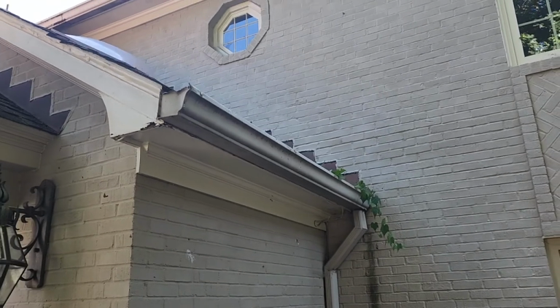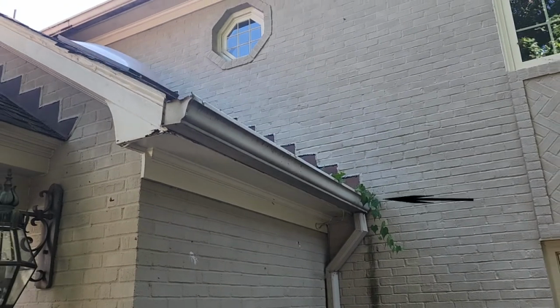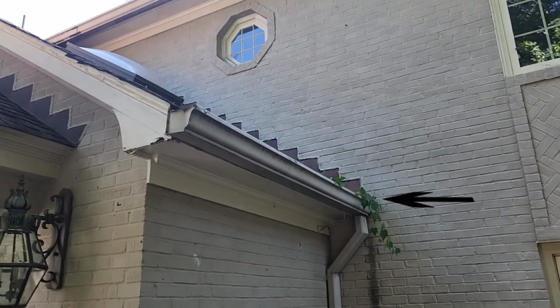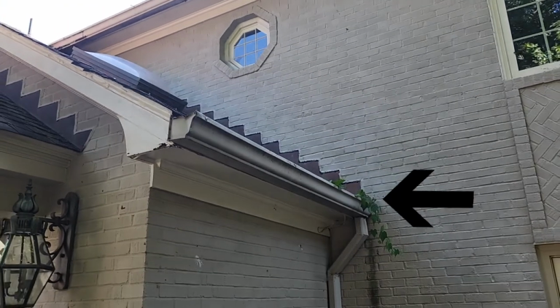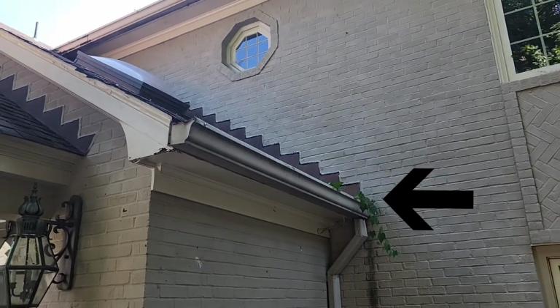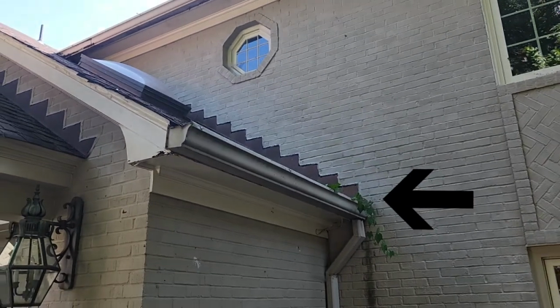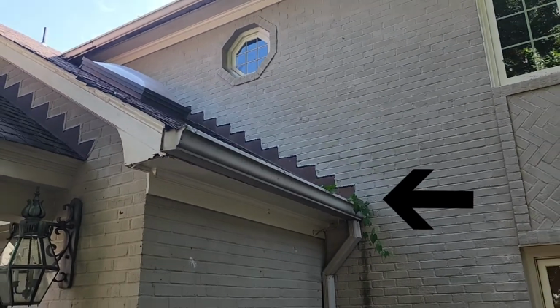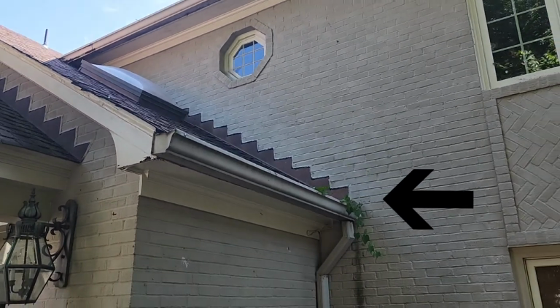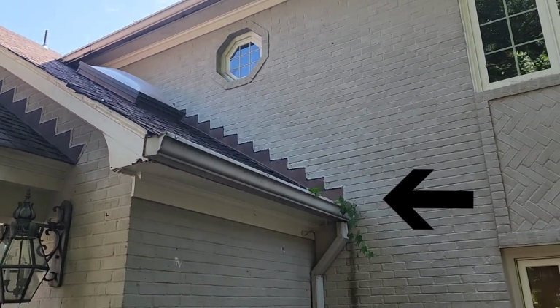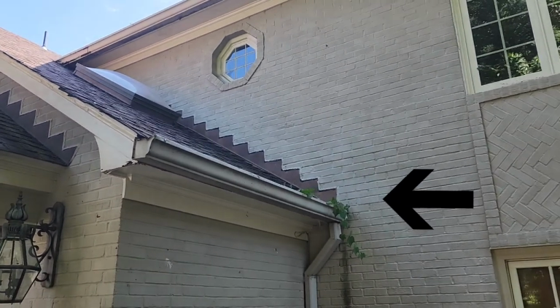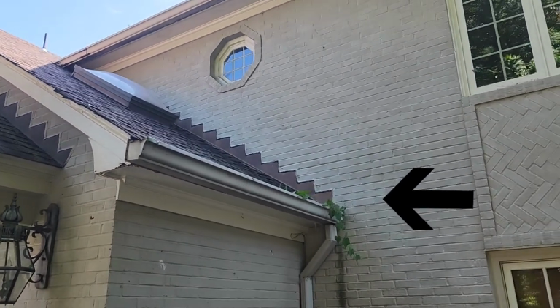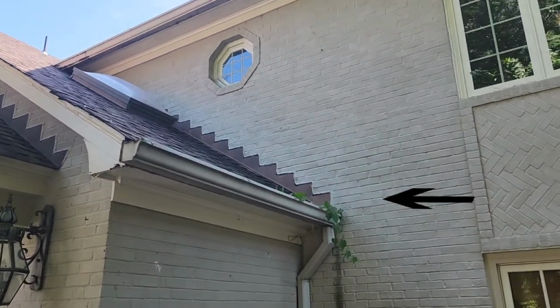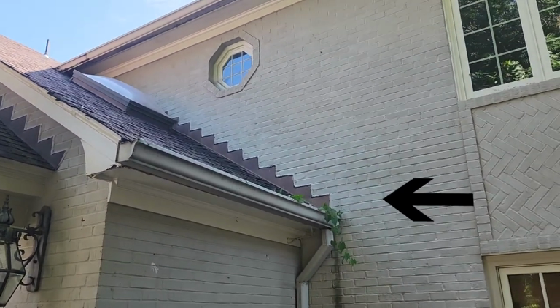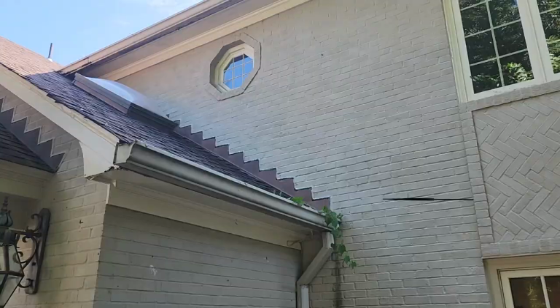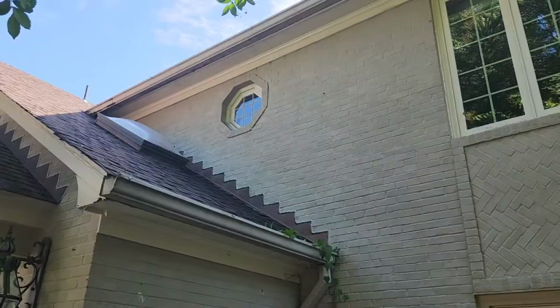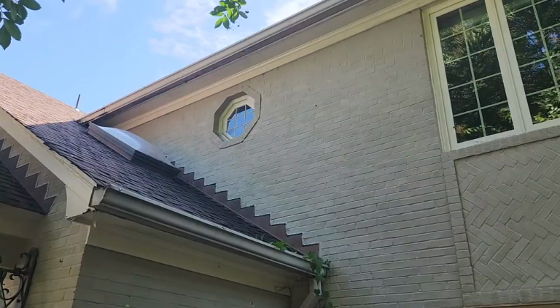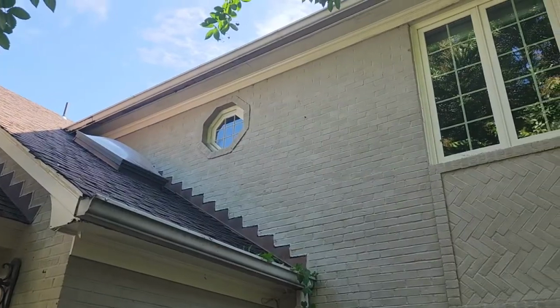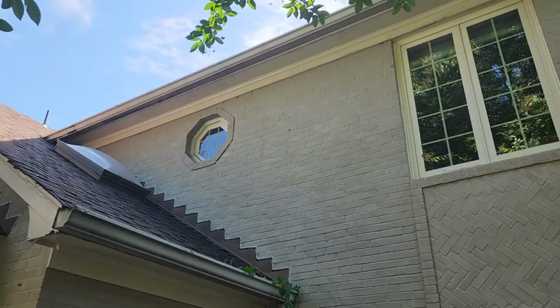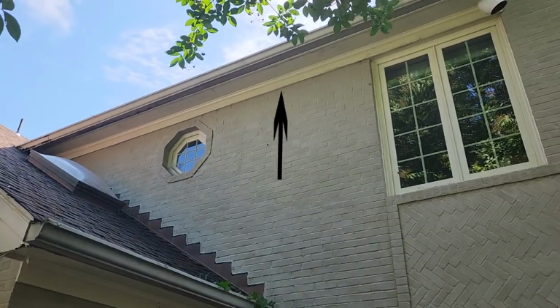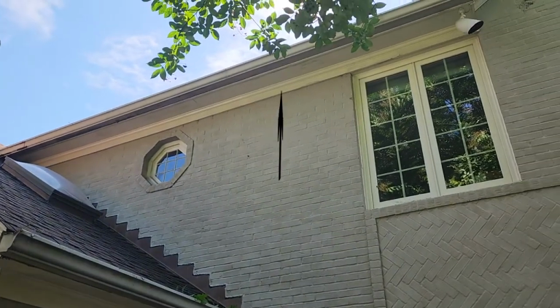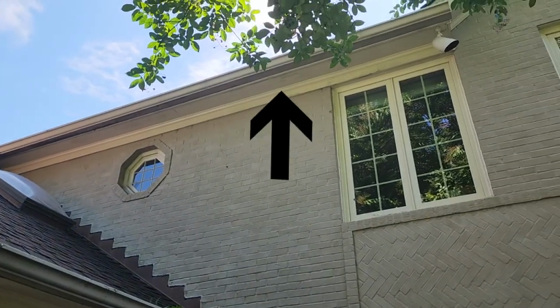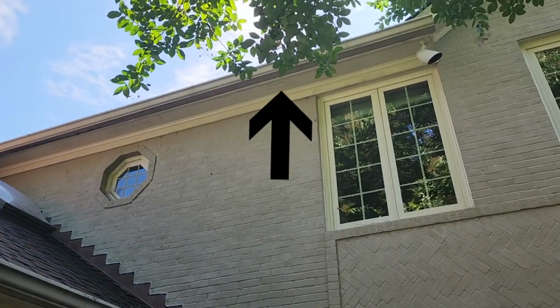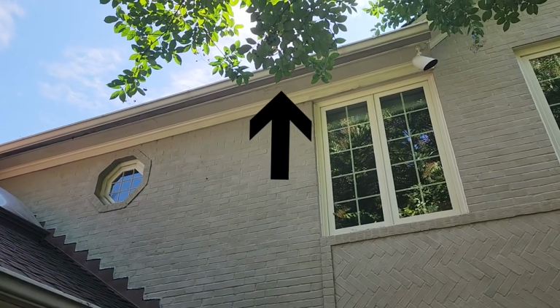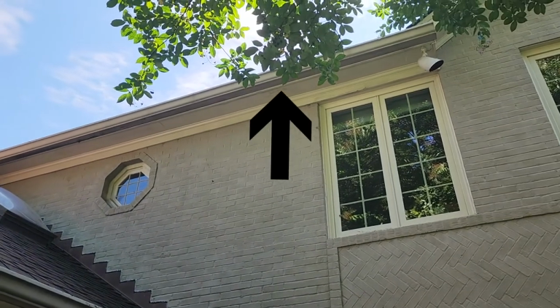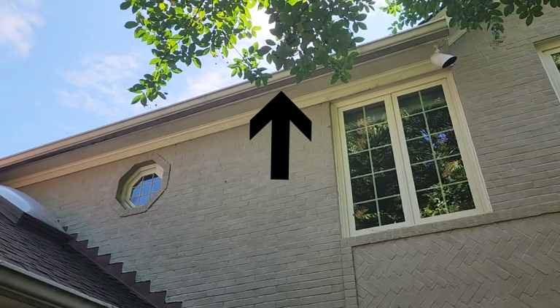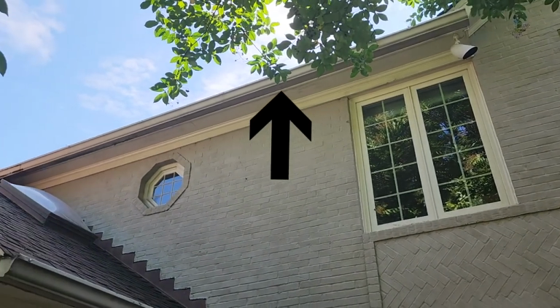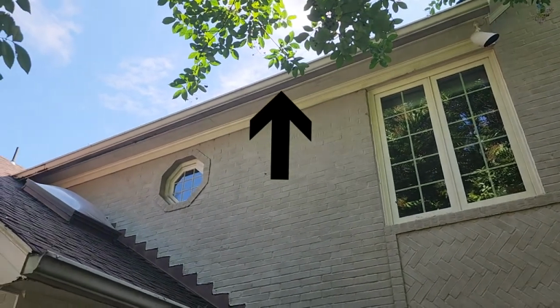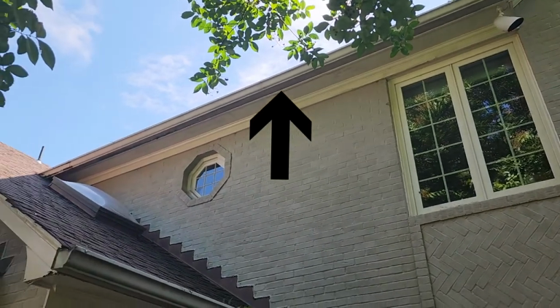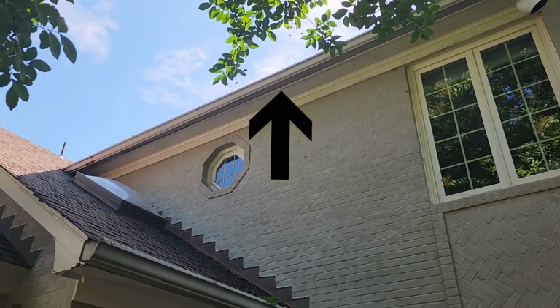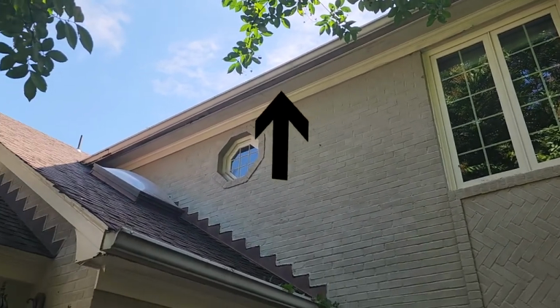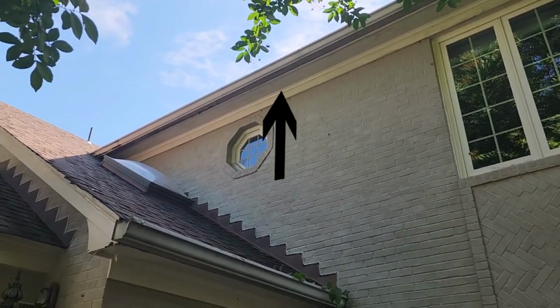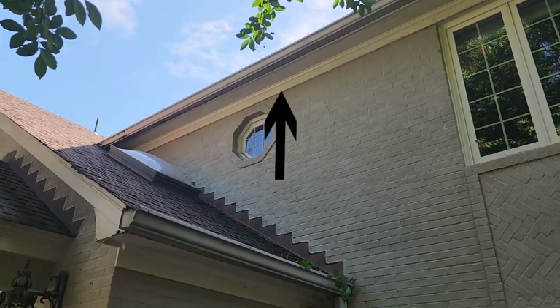There's too much debris in the gutter such that plants are actually growing out of it. I should also mention that this gutter handles all the water from the larger part of the roof as well.